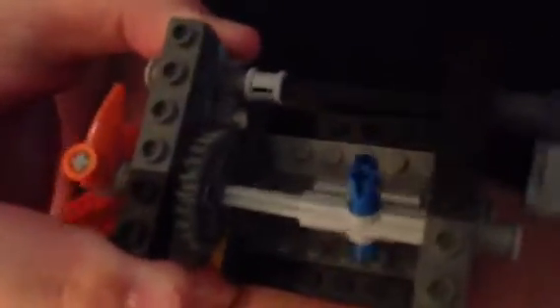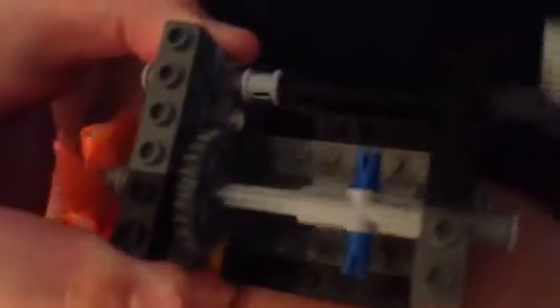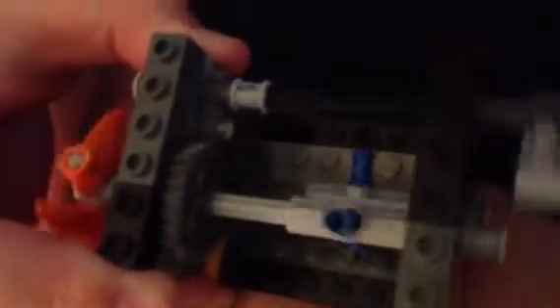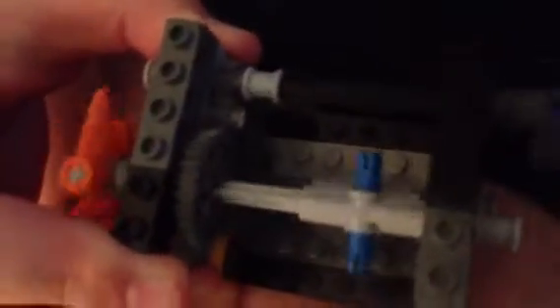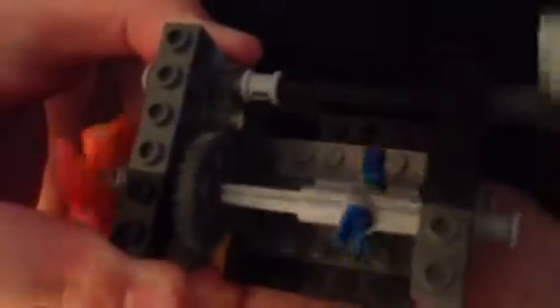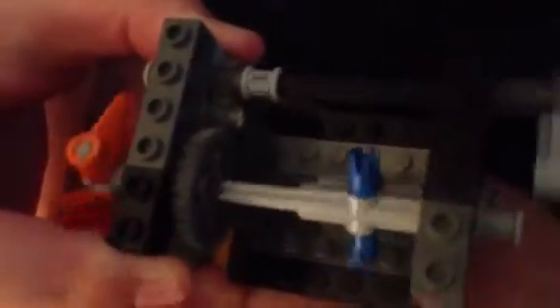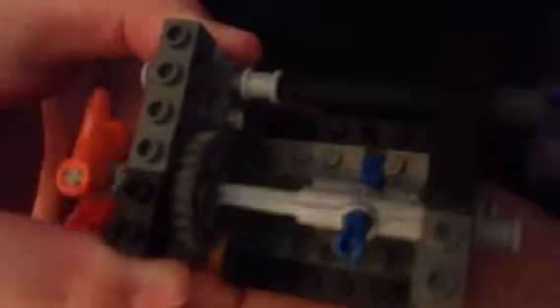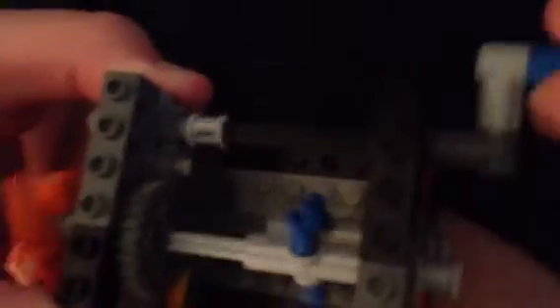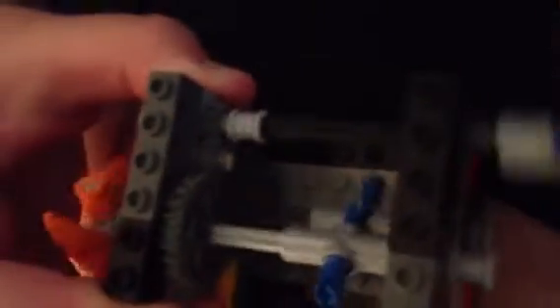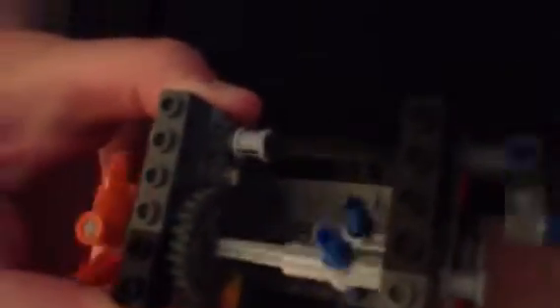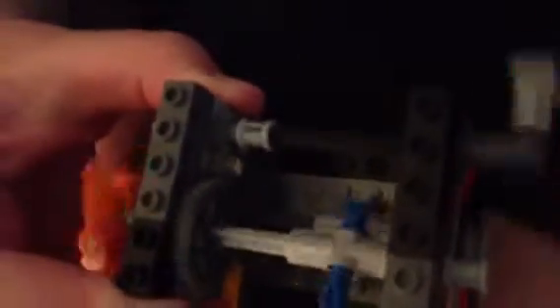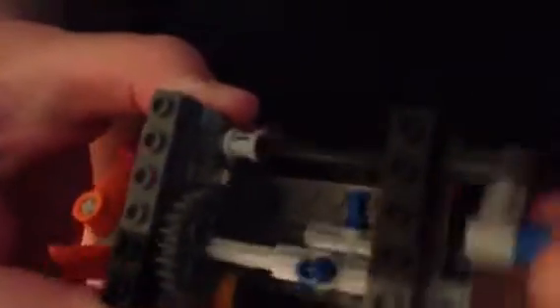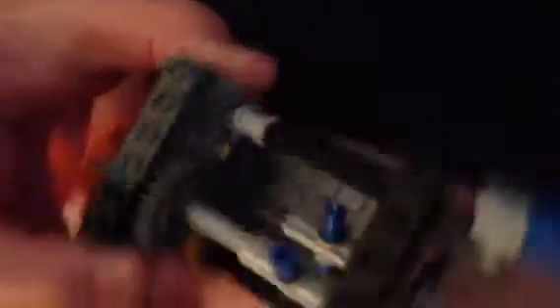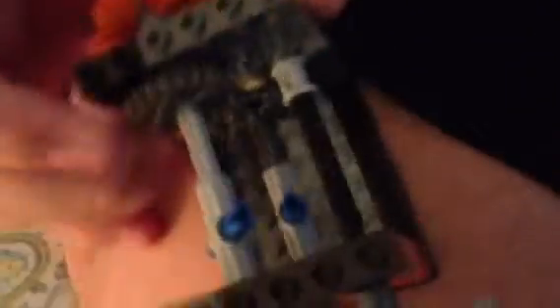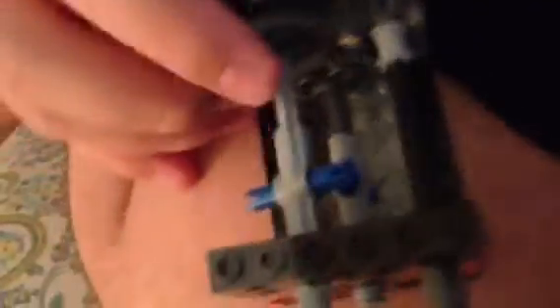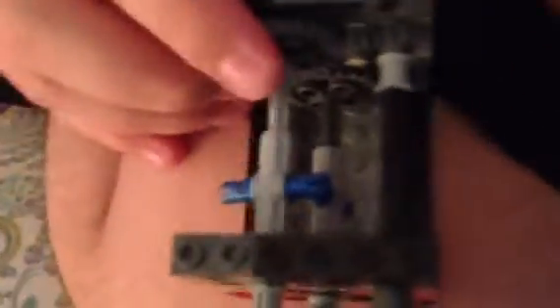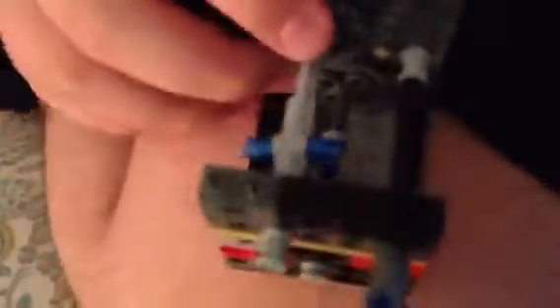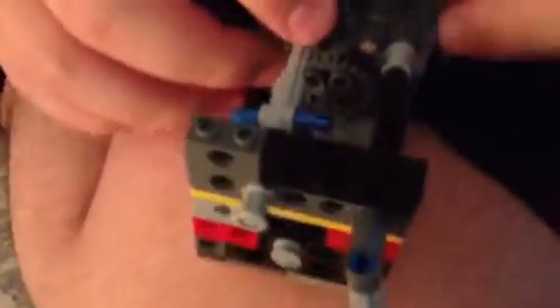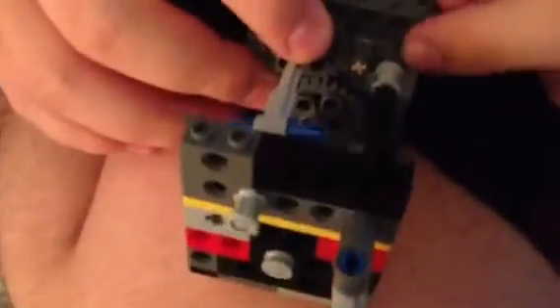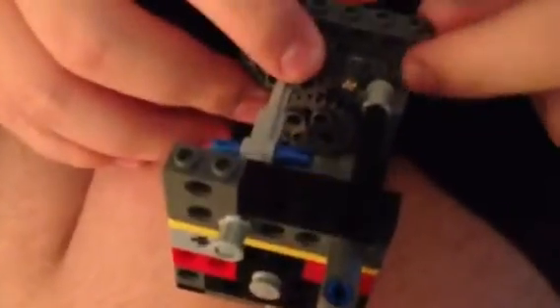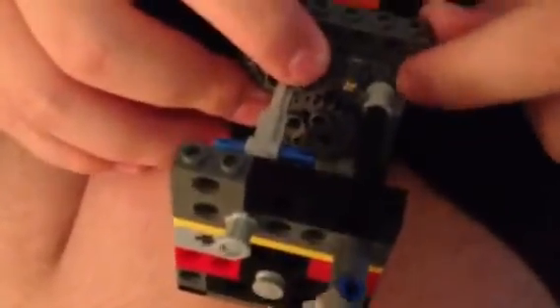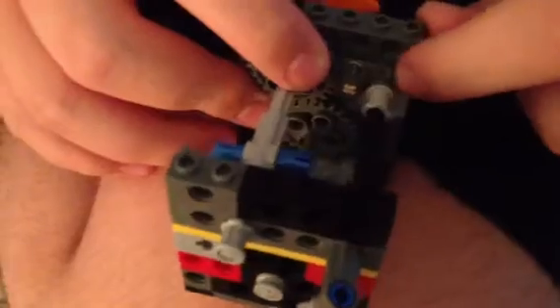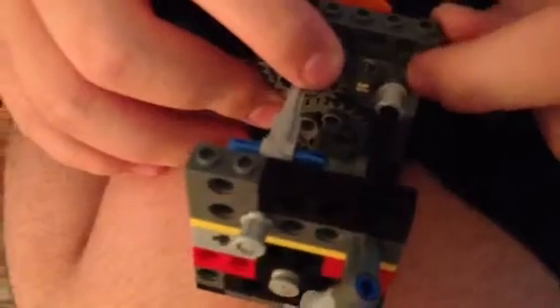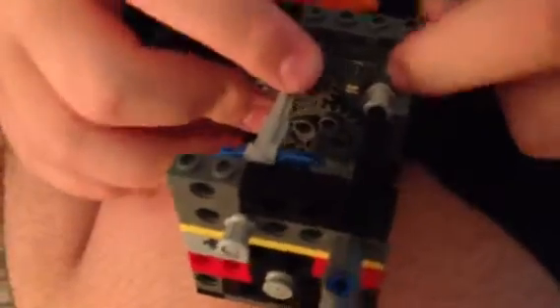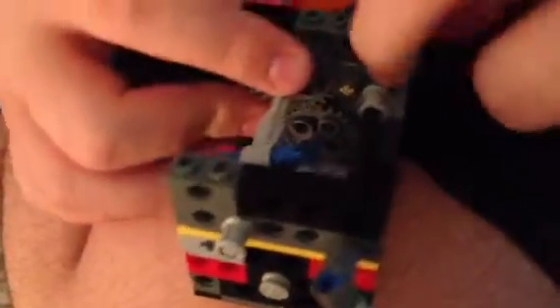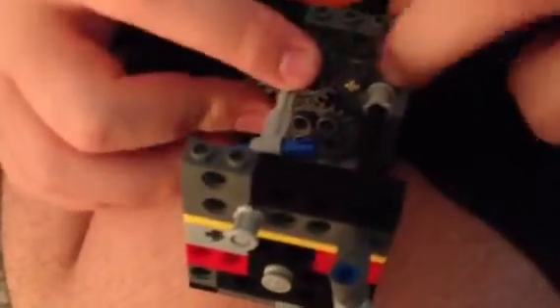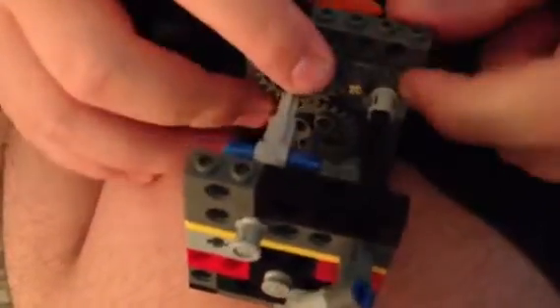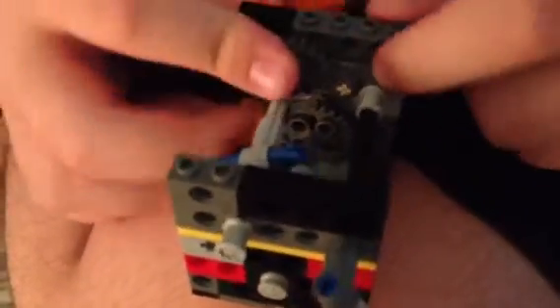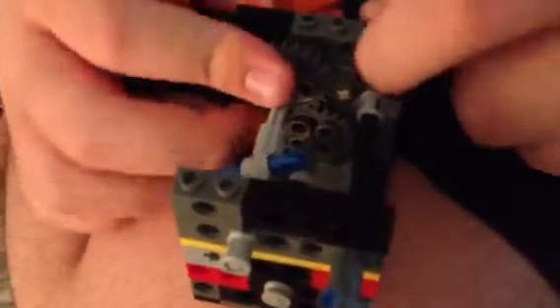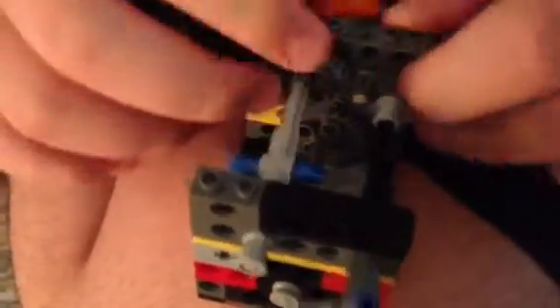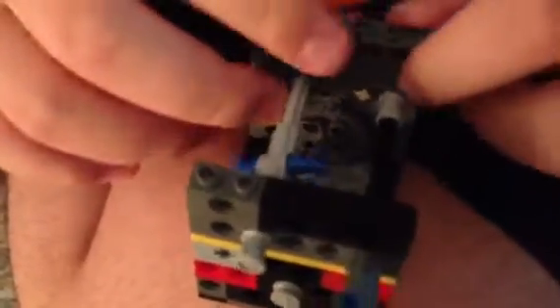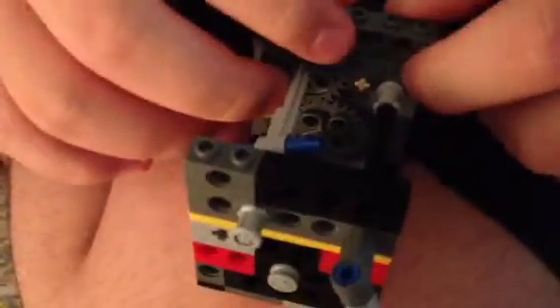I tend to turn it this way. Now, this part right here — that's gear one. That's the important gear.